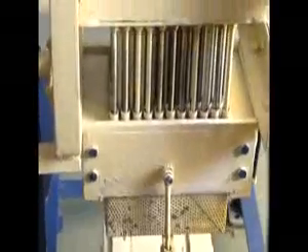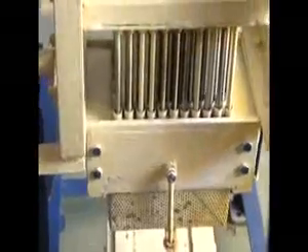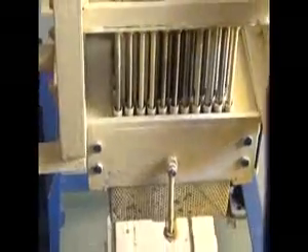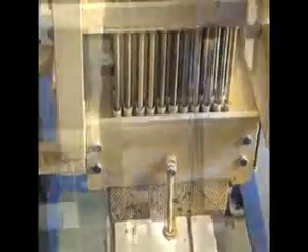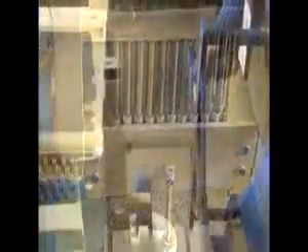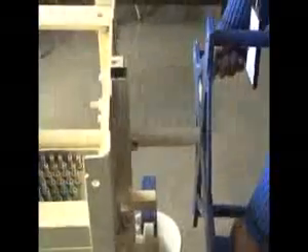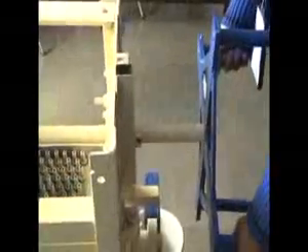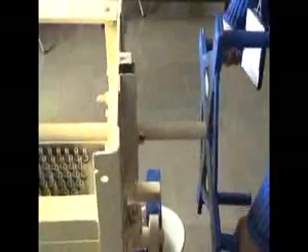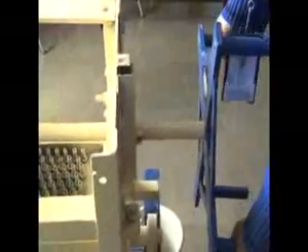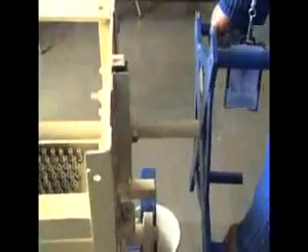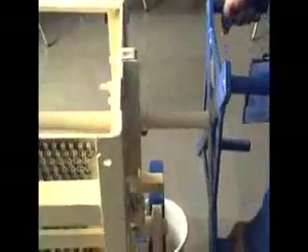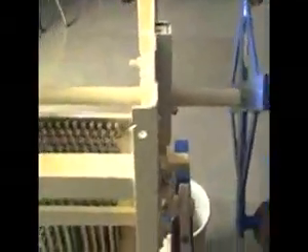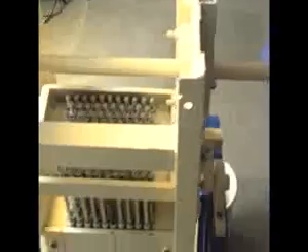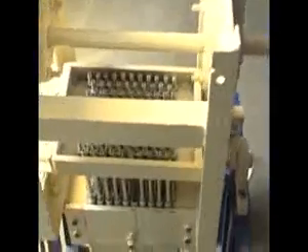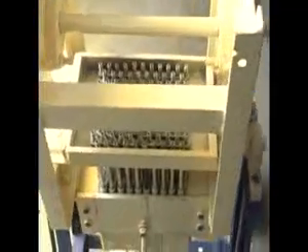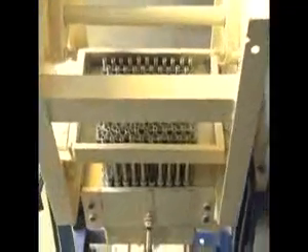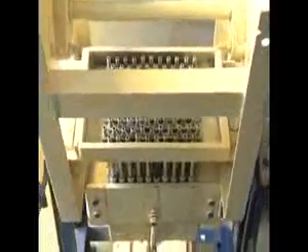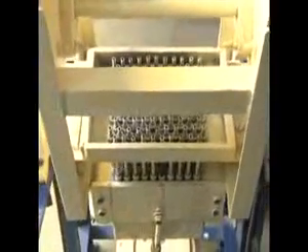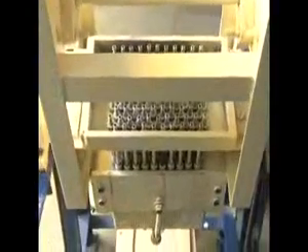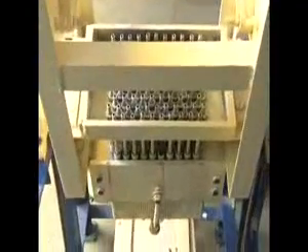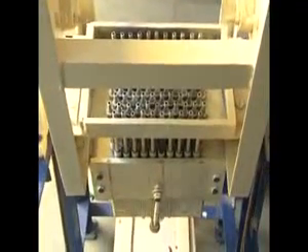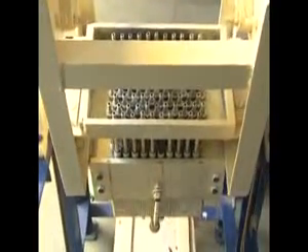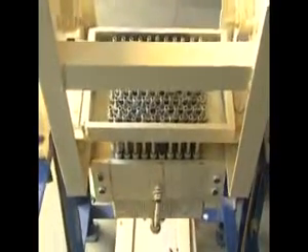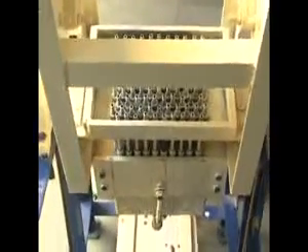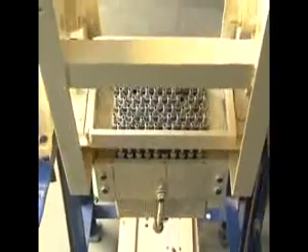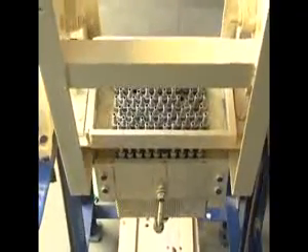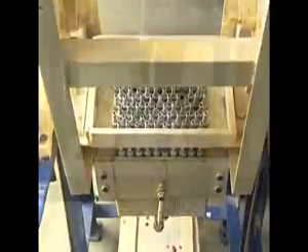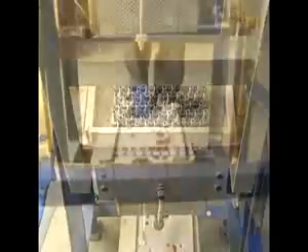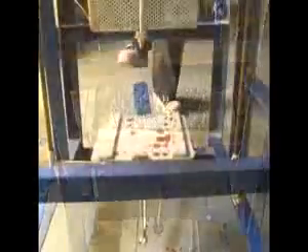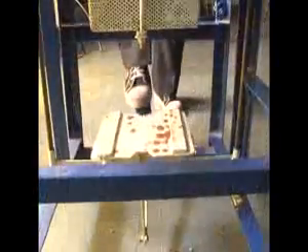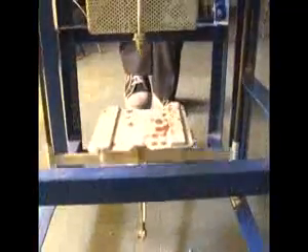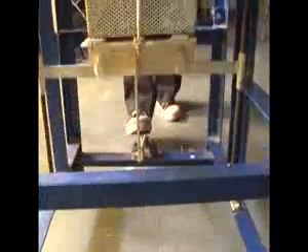The piston attached to the machine is then to be used to push the built chalks out of the mold into the perforated box.